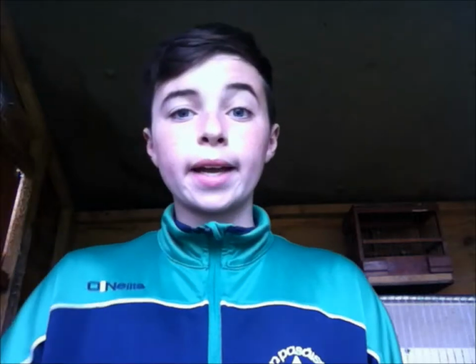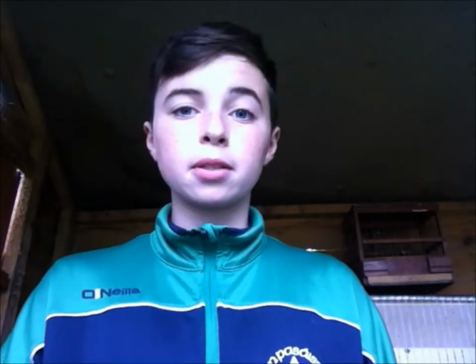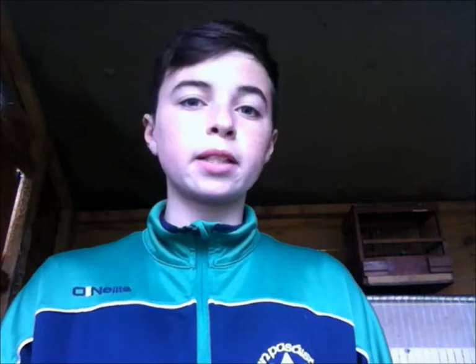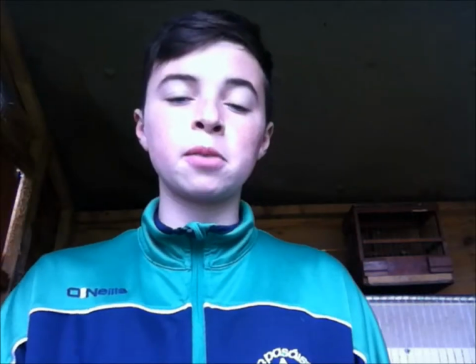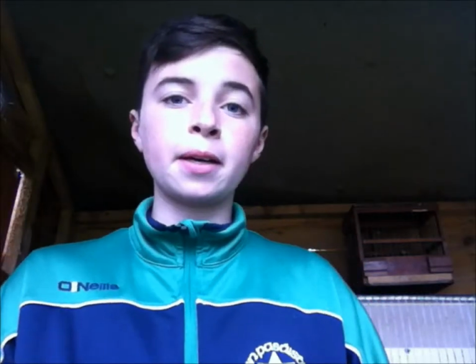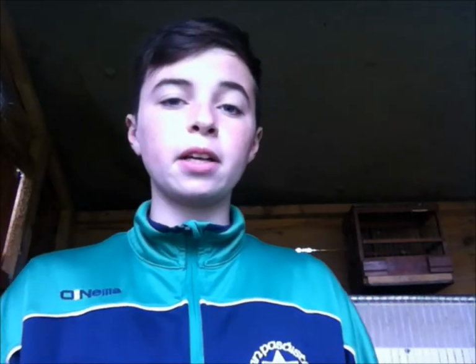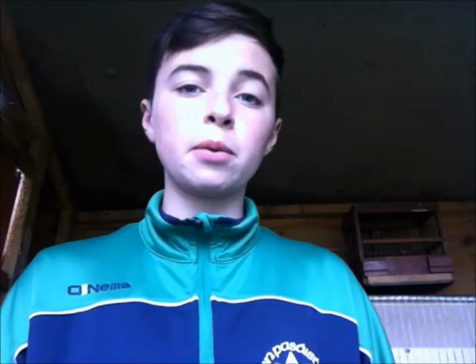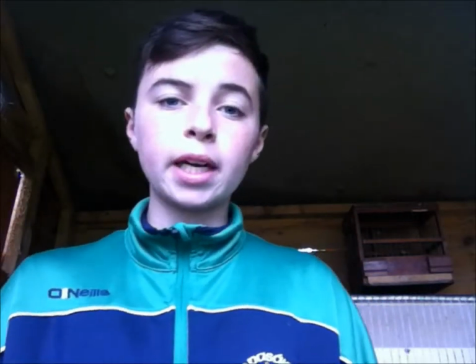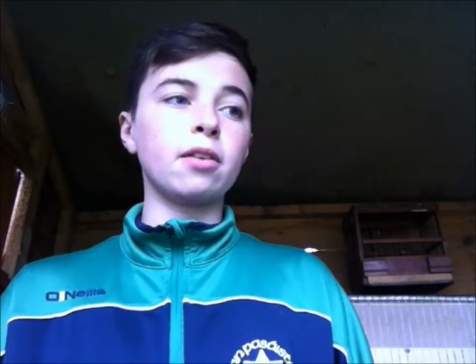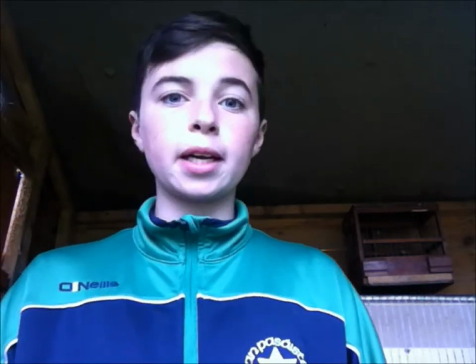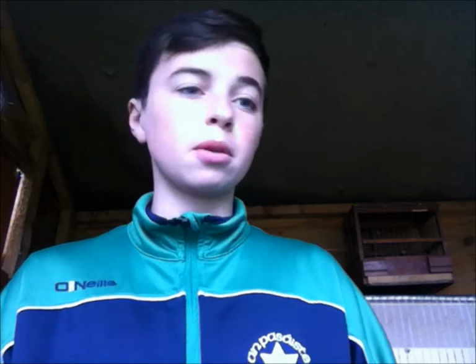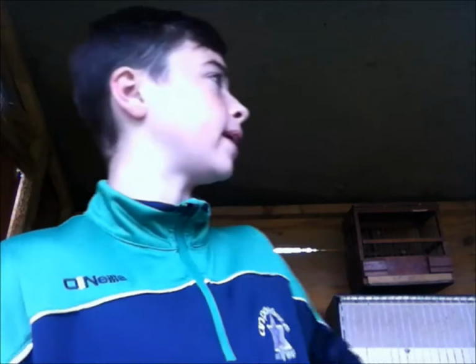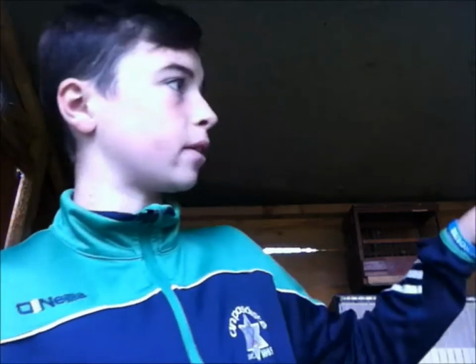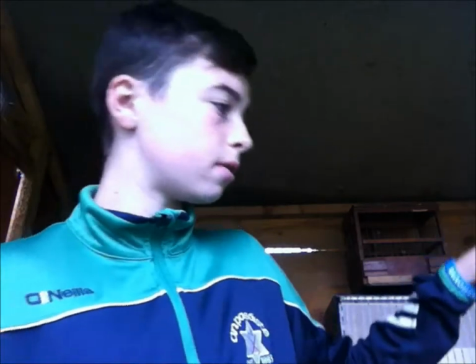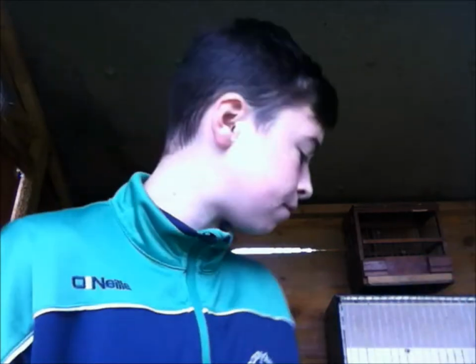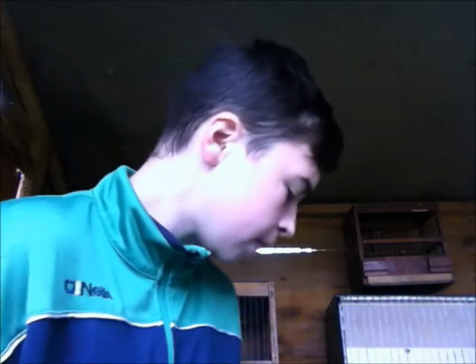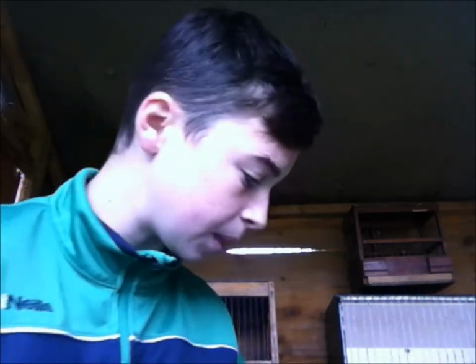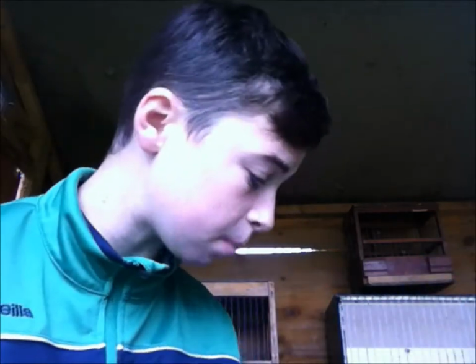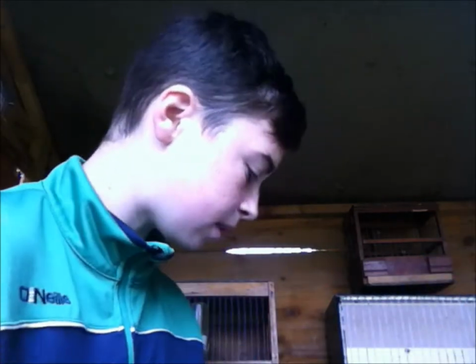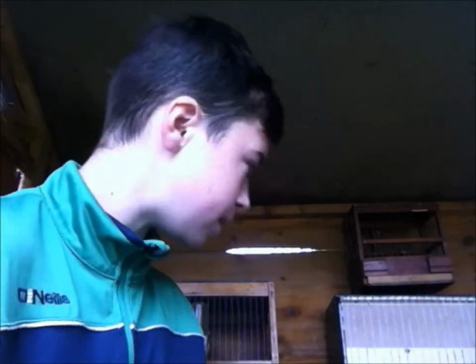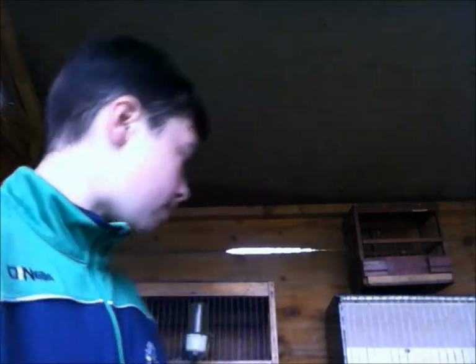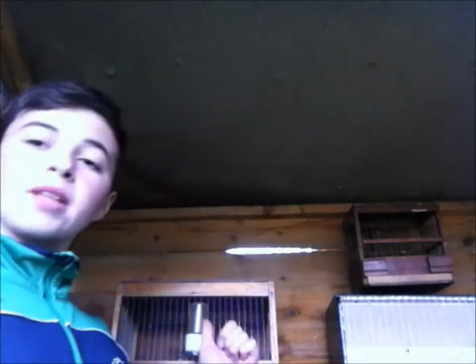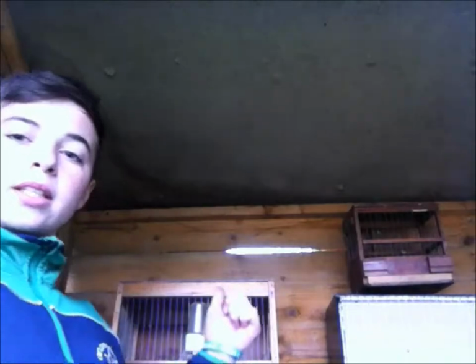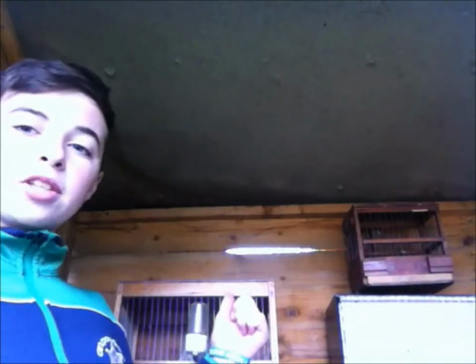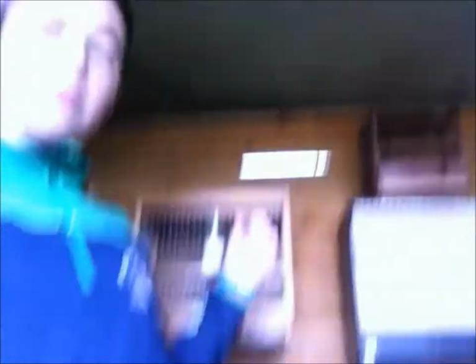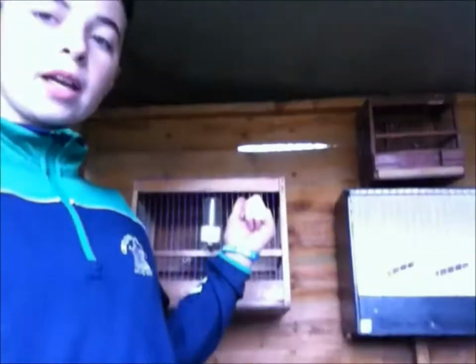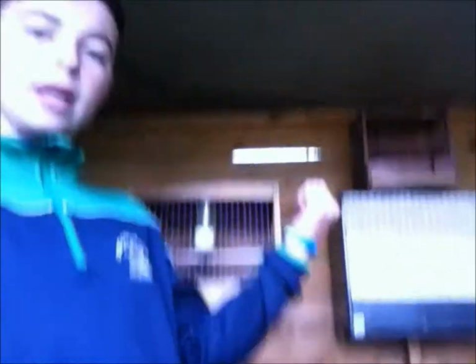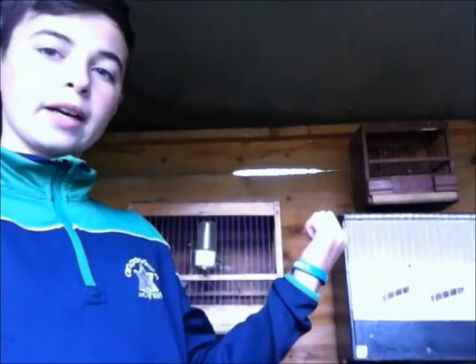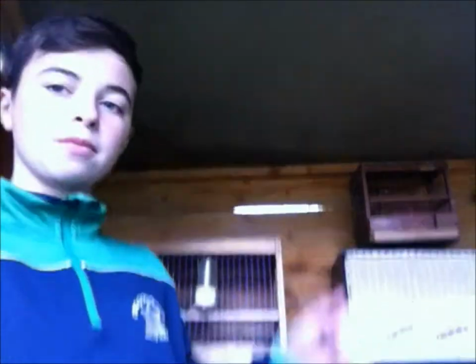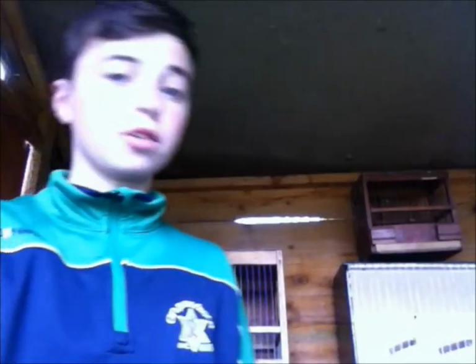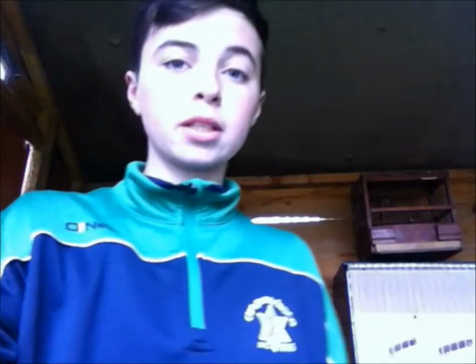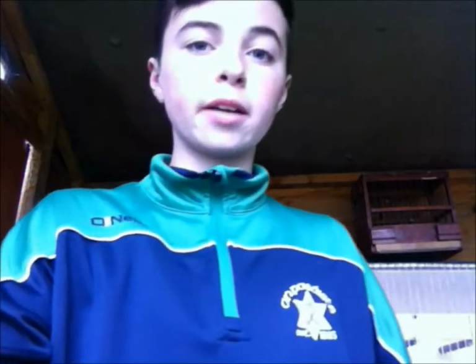Hey guys, what's going on? It's Birdroom here with a new video. Today we're going to be cleaning out four cages — we're going to be cleaning out the doves aviary, we're going to be cleaning out the double beads on the bottom, this cage here, and that cage. So let's get started.